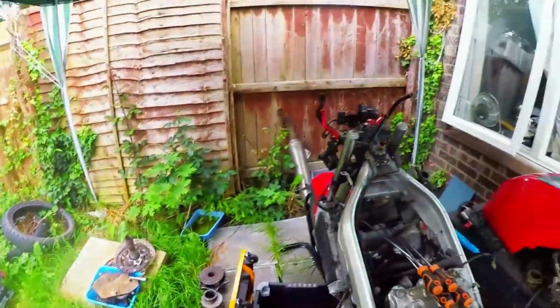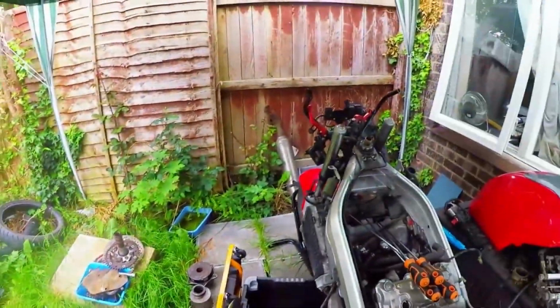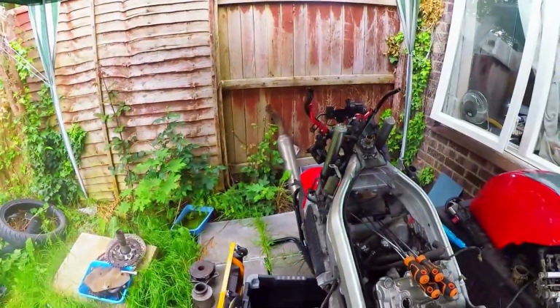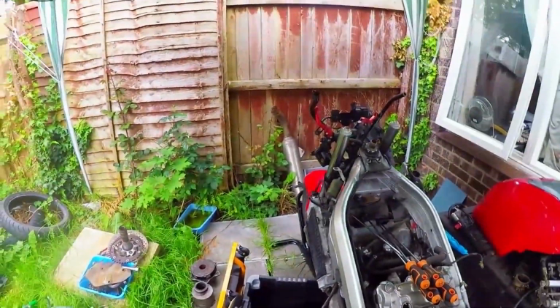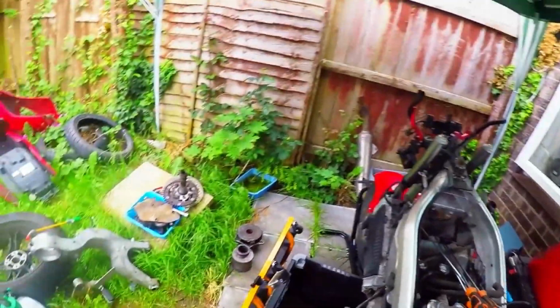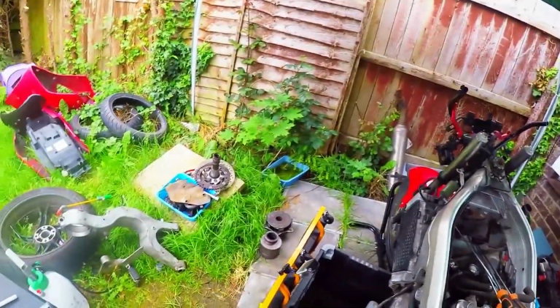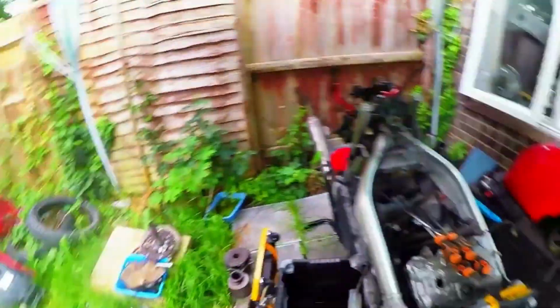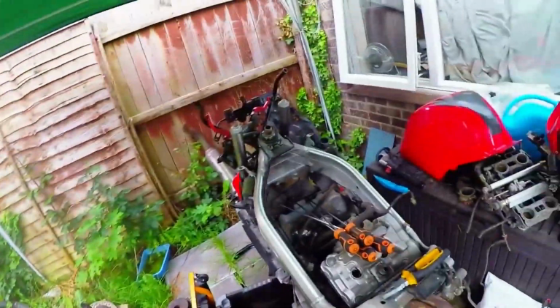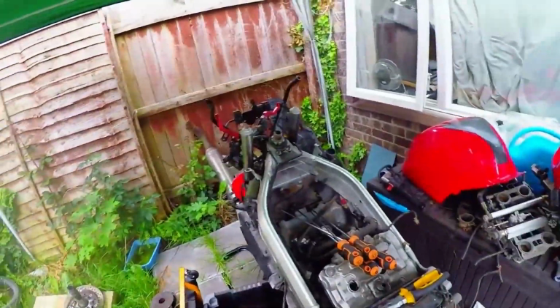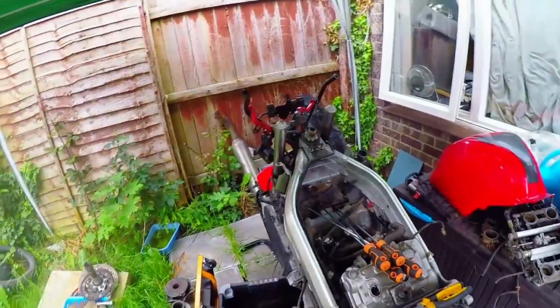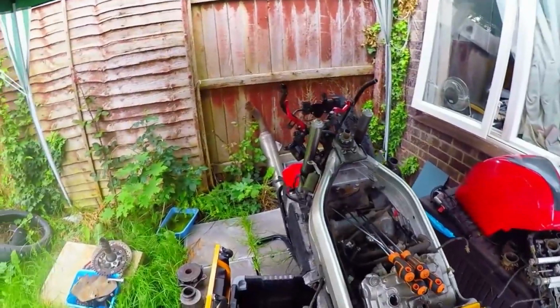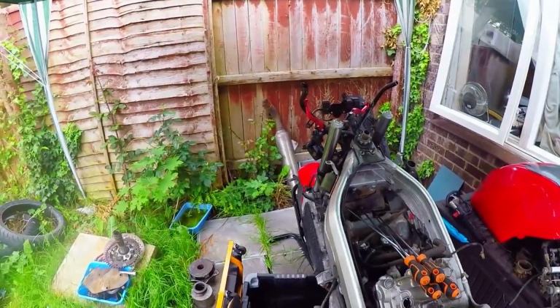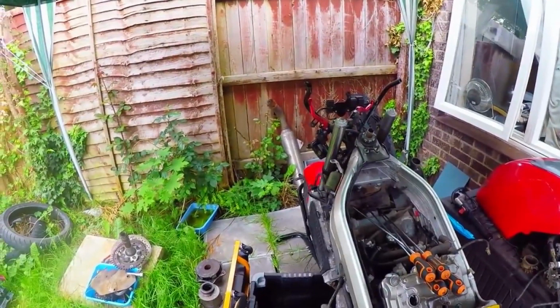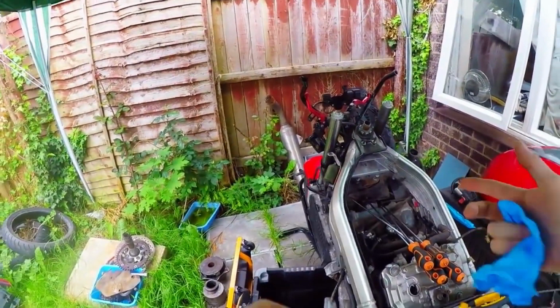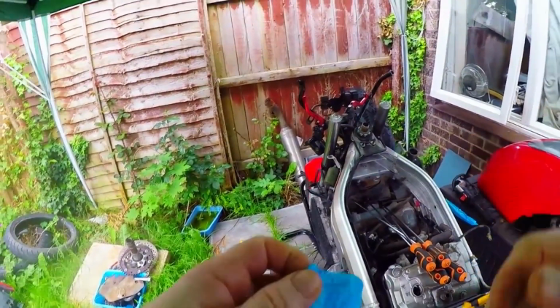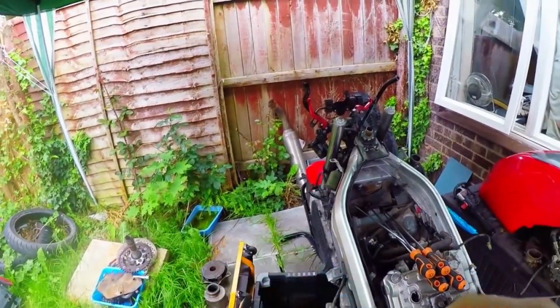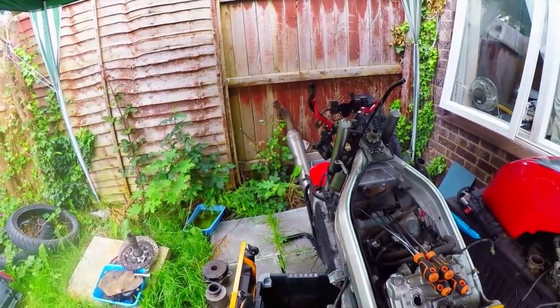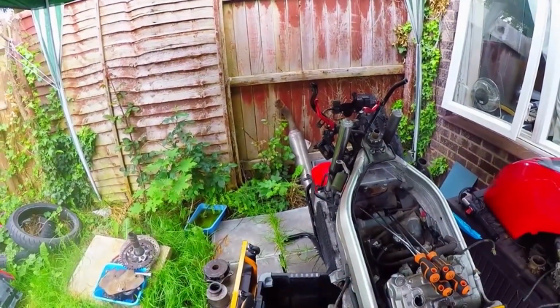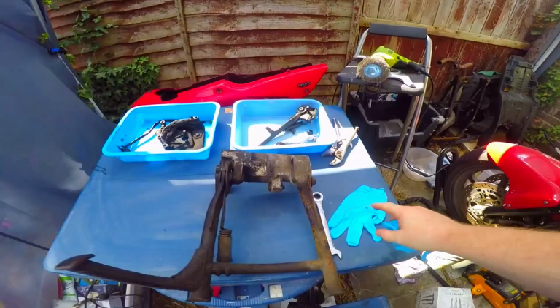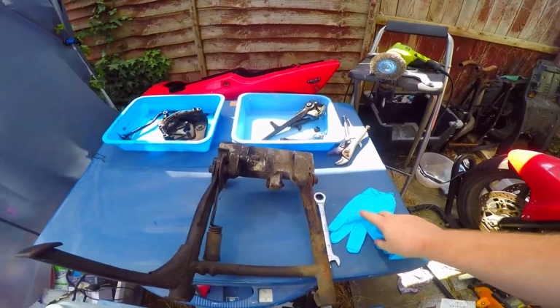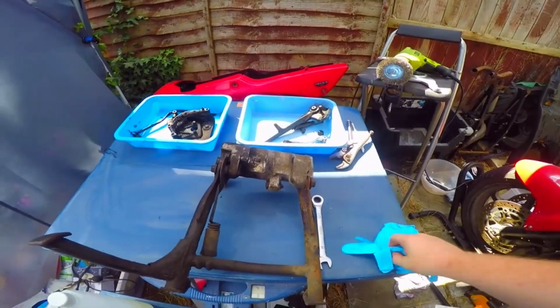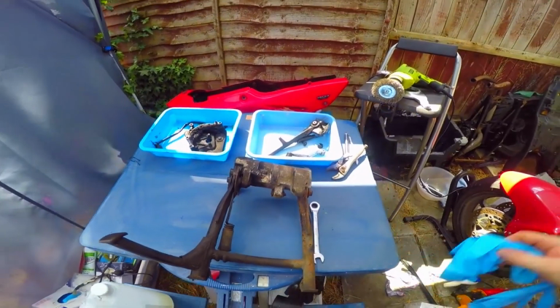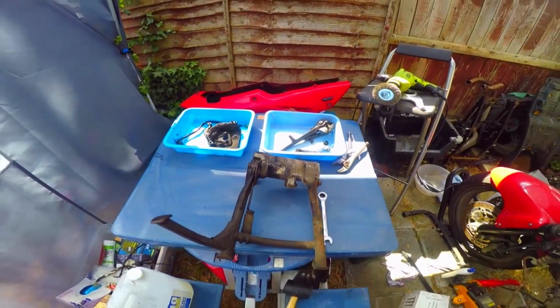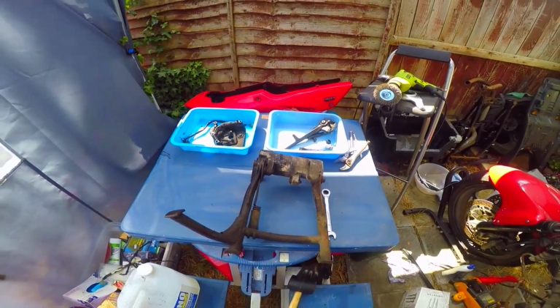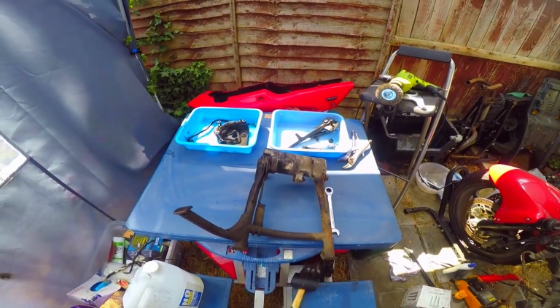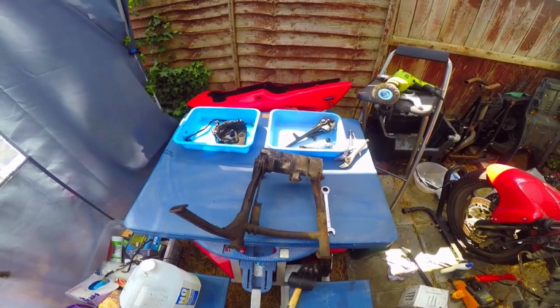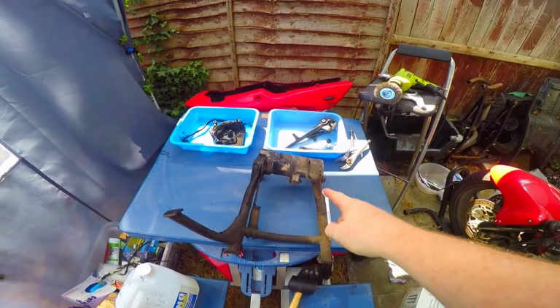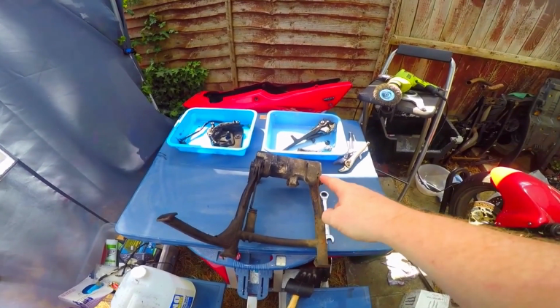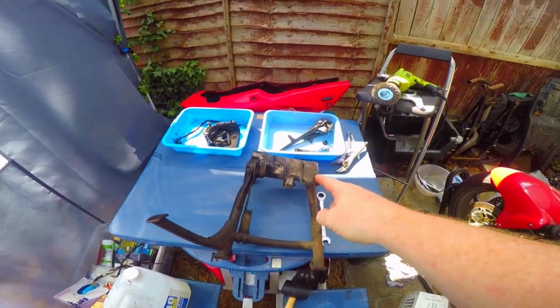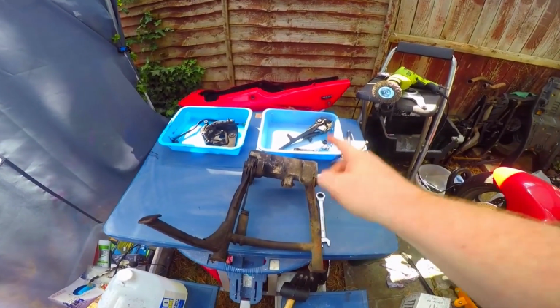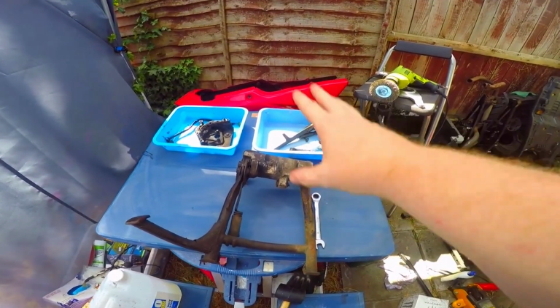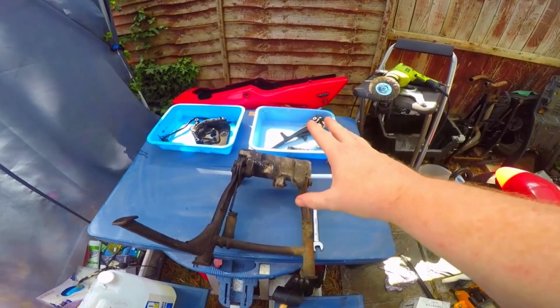Welcome back to another episode of stripping down my bike — welcome back to the Nige Rider Garage. As you saw, the mounting is off.